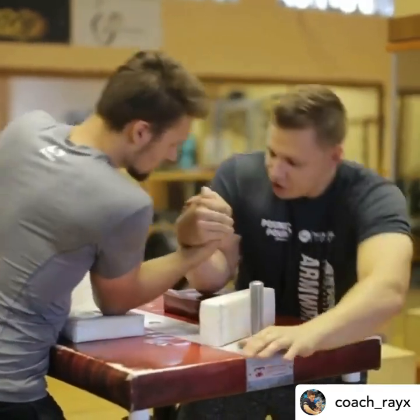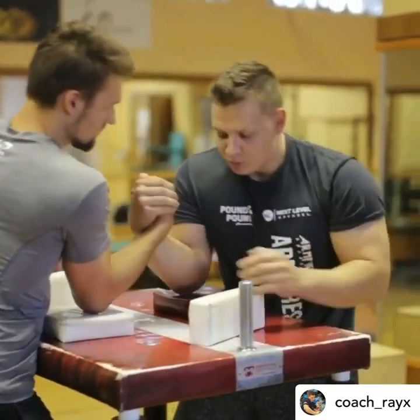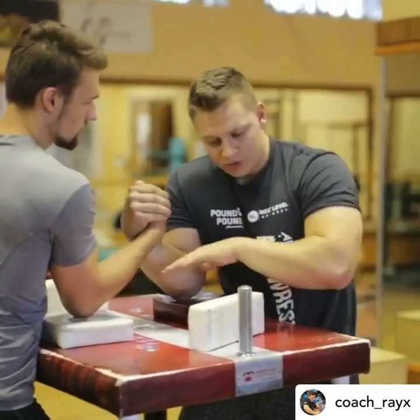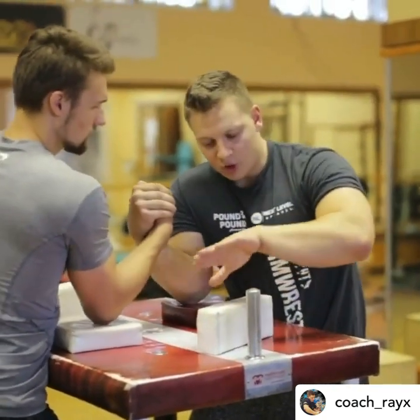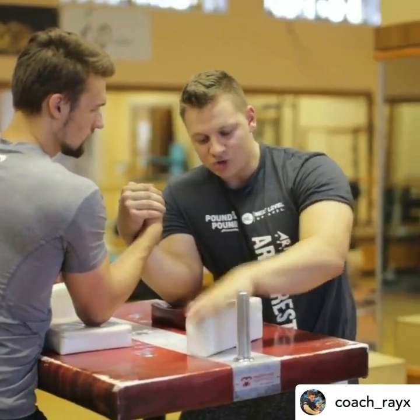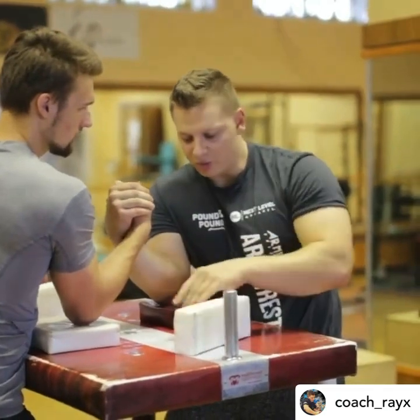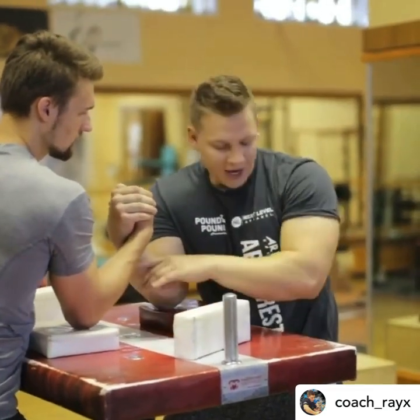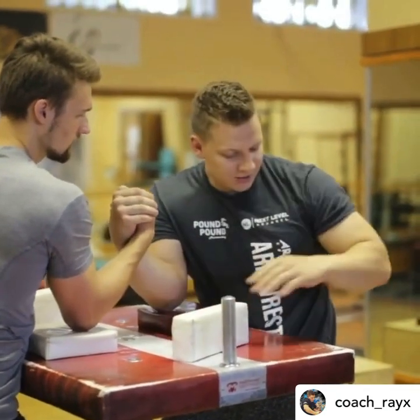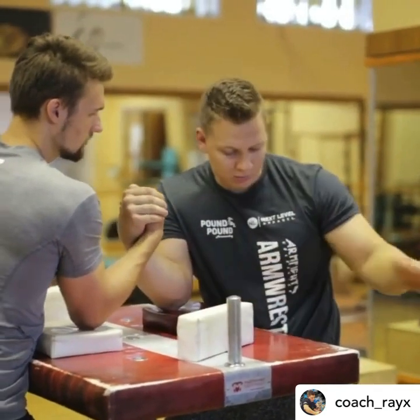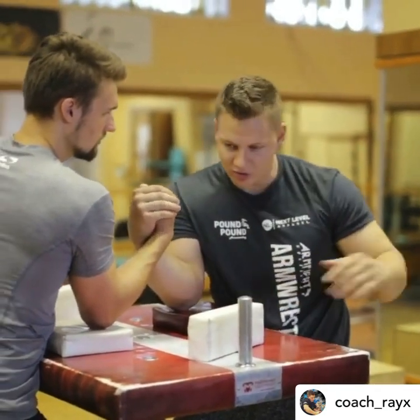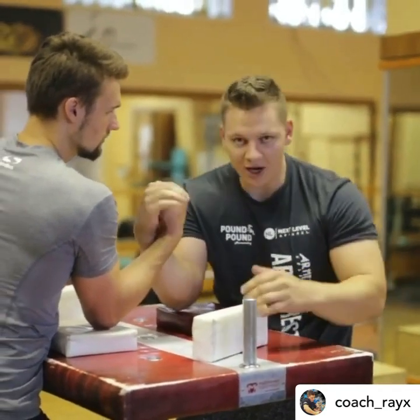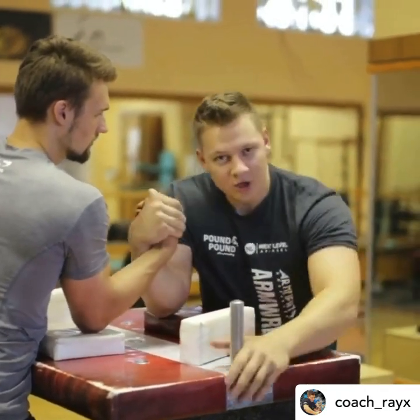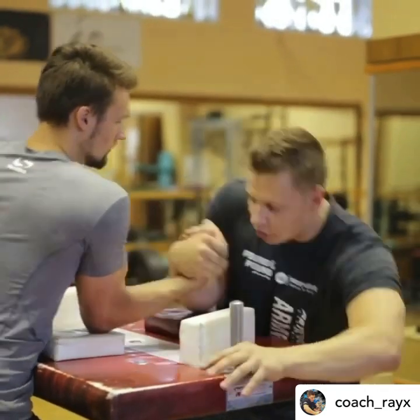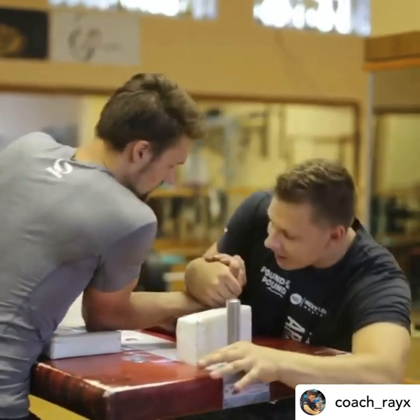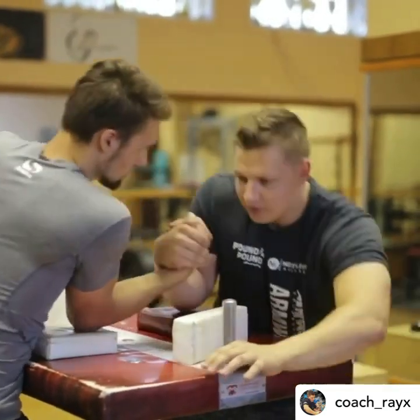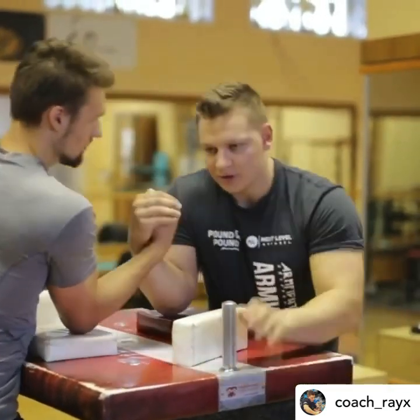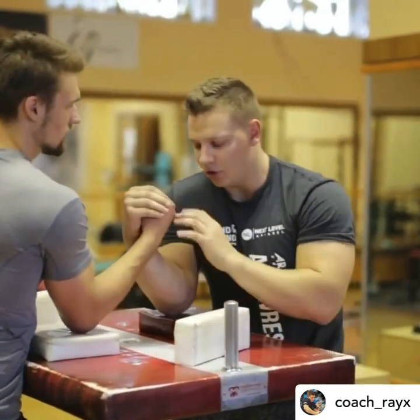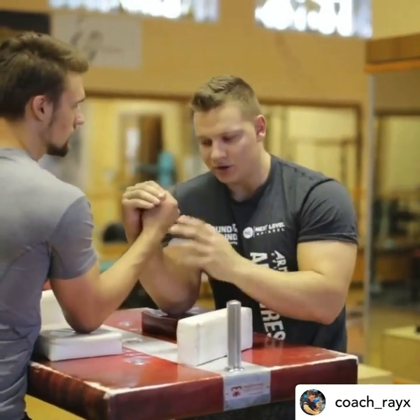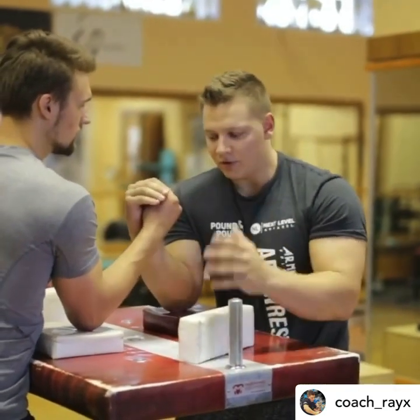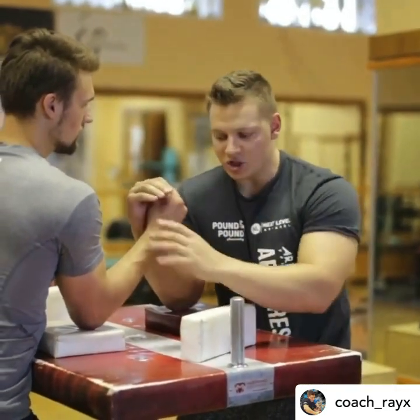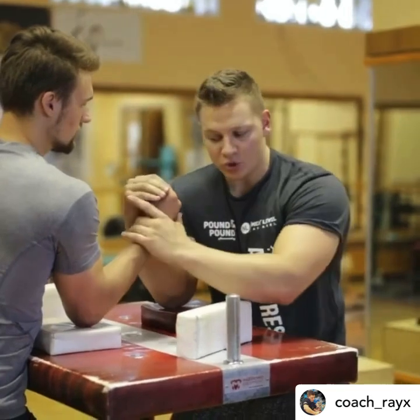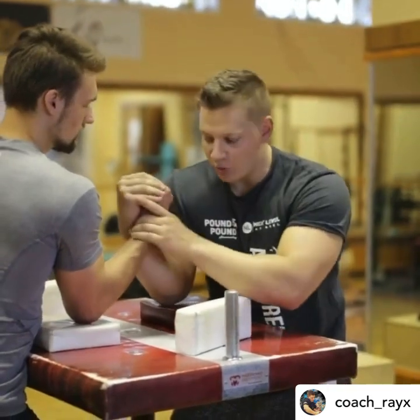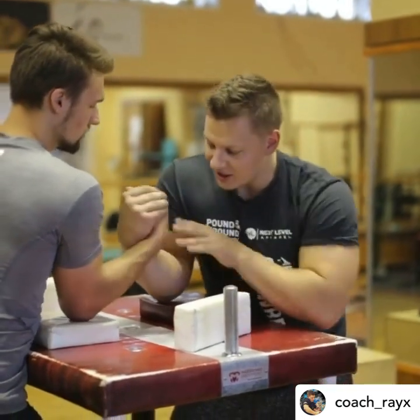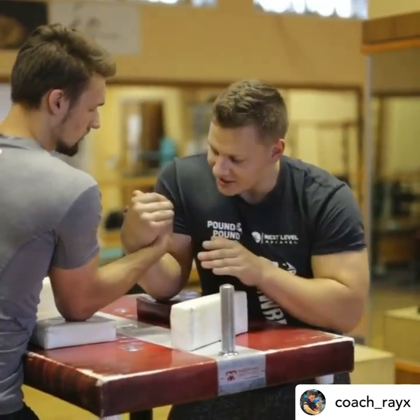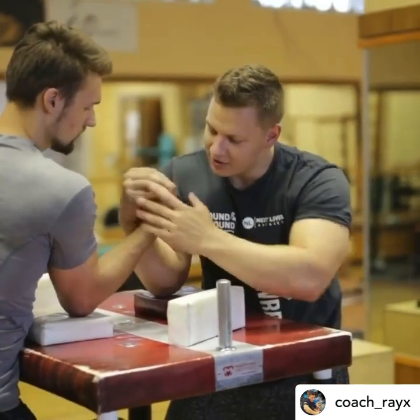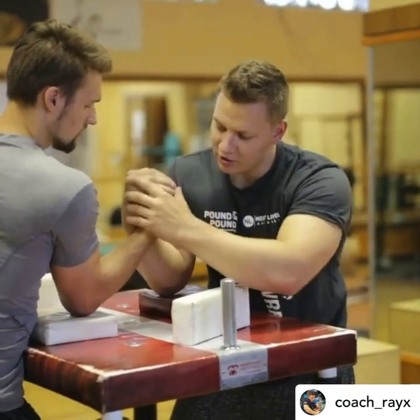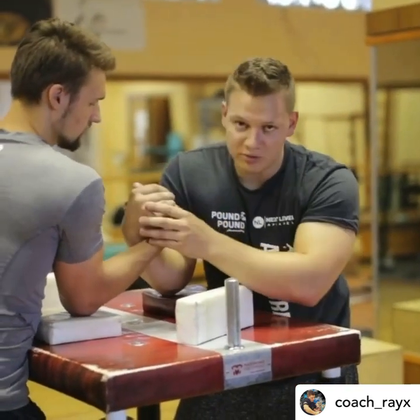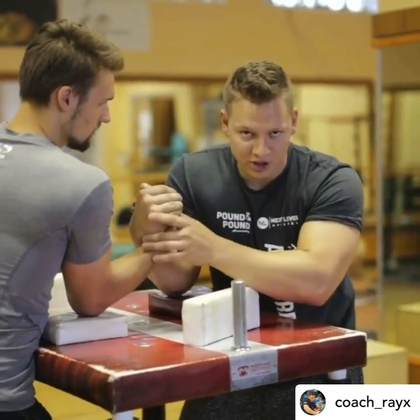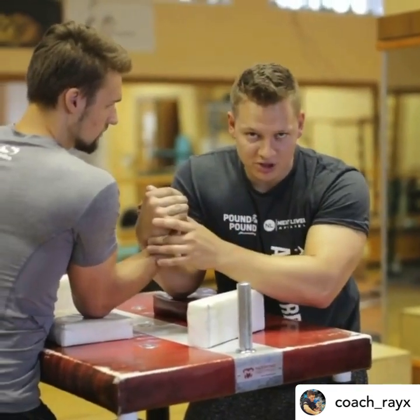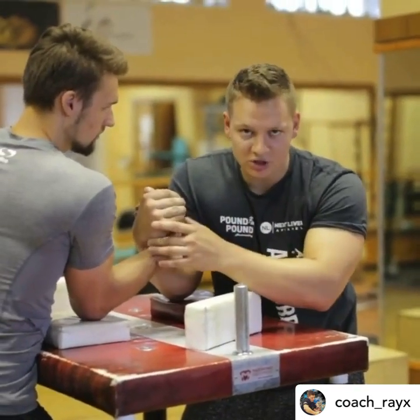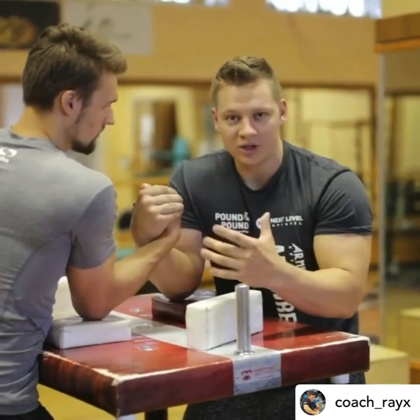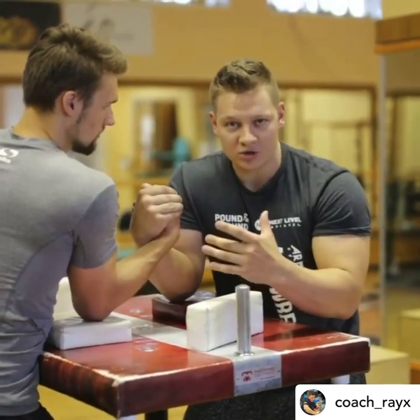You can pull by going straight to the pad, more to the side, or back. All the variations where you're going inside during your arm supinated position is hook.